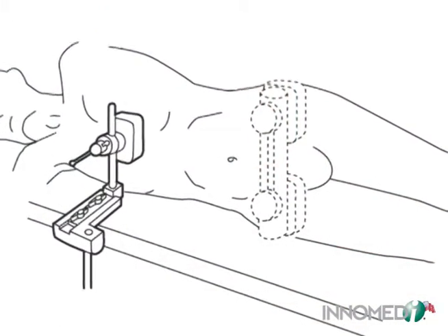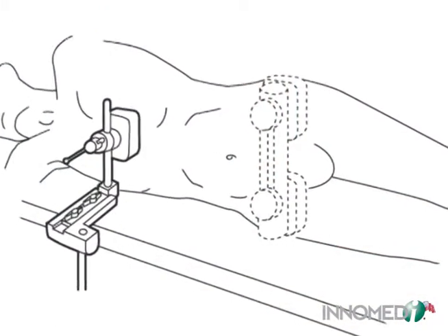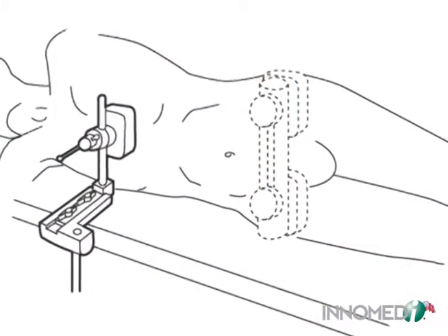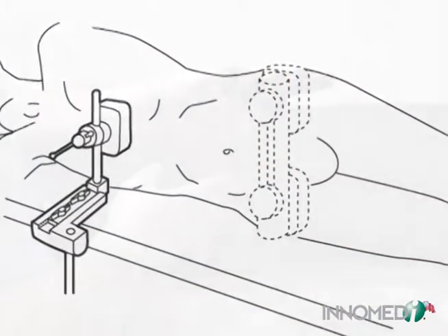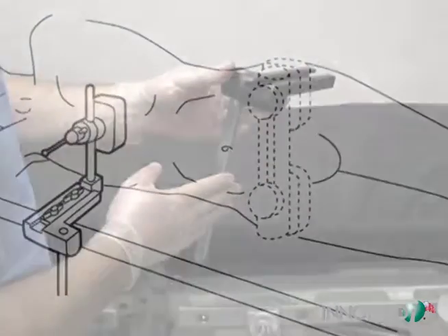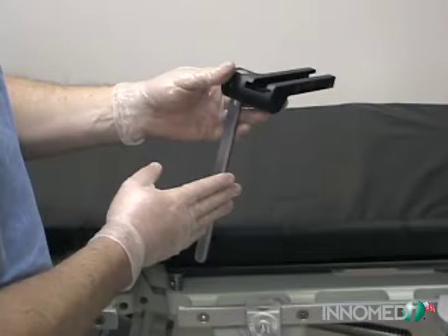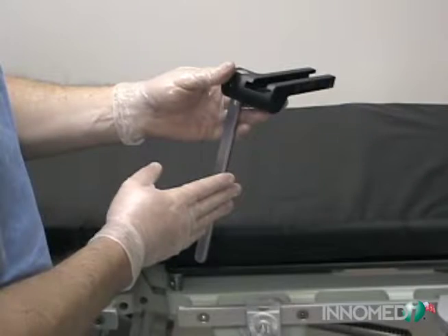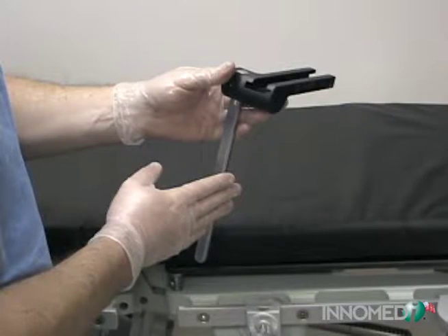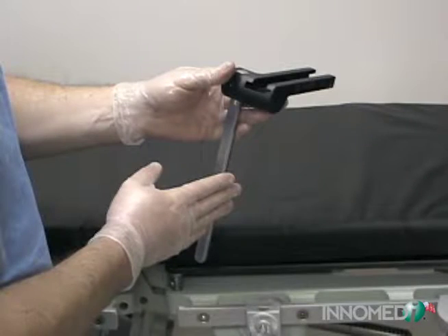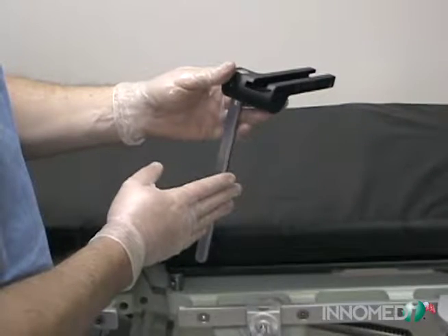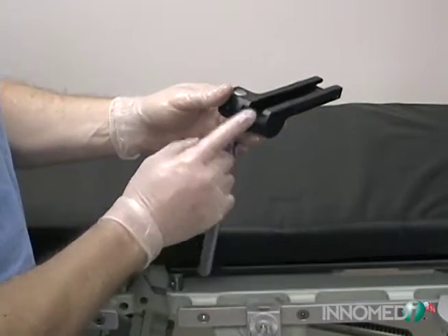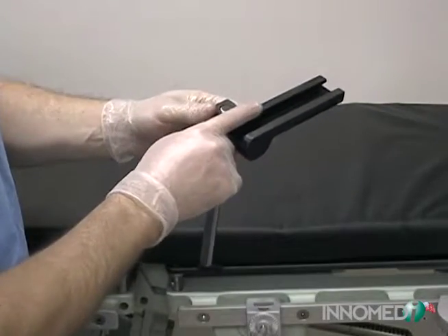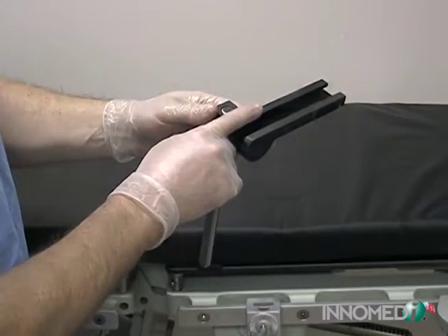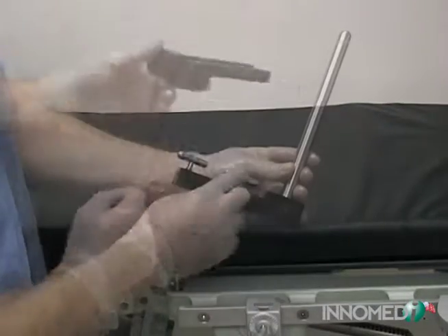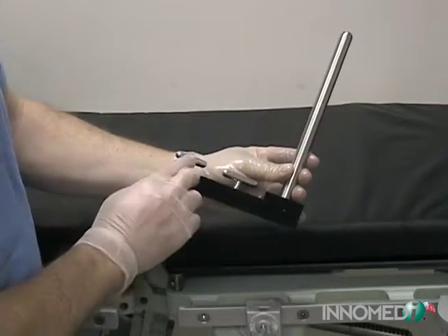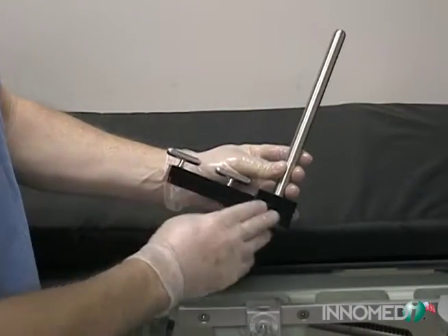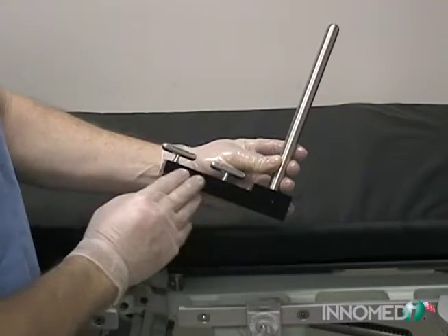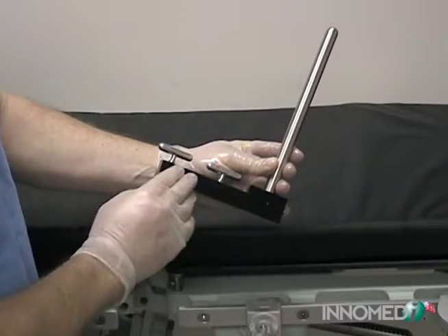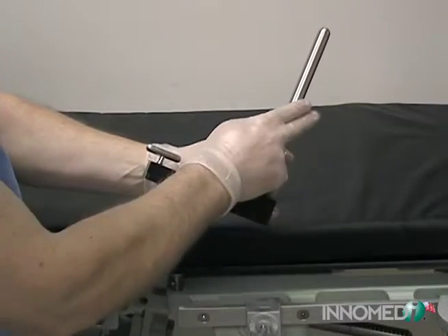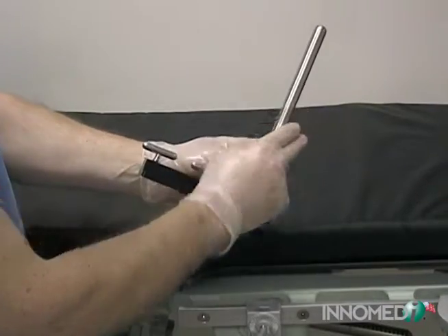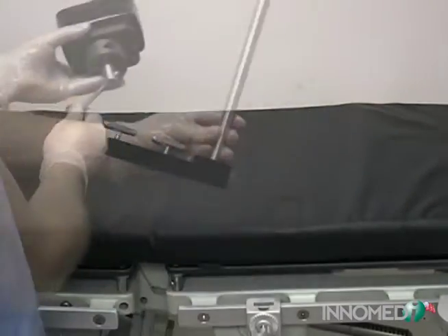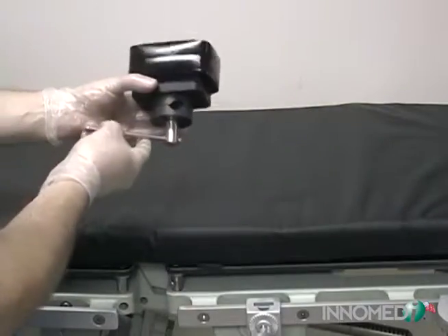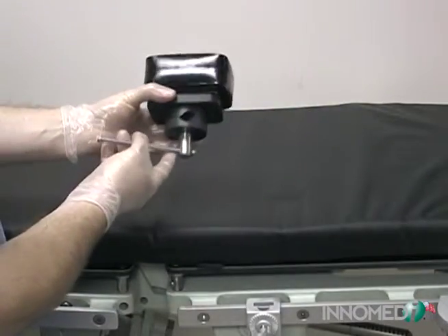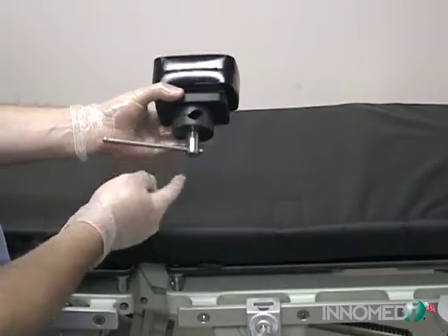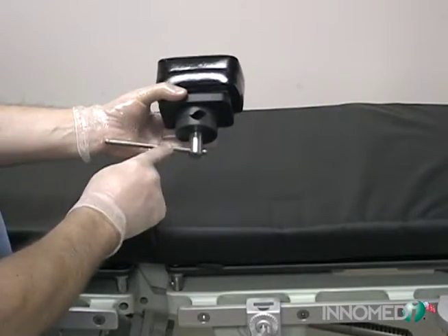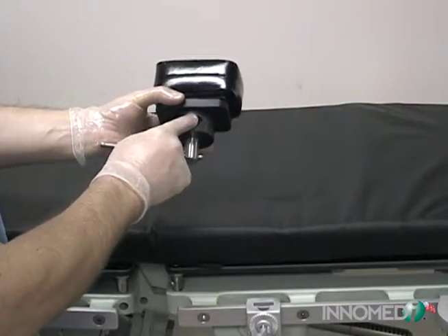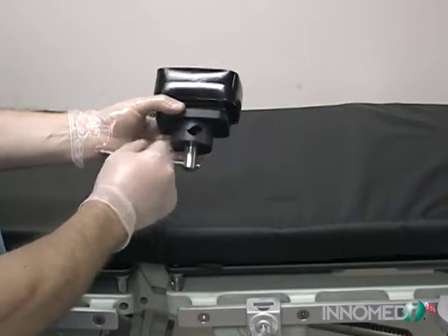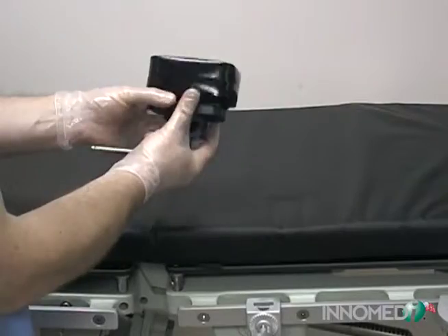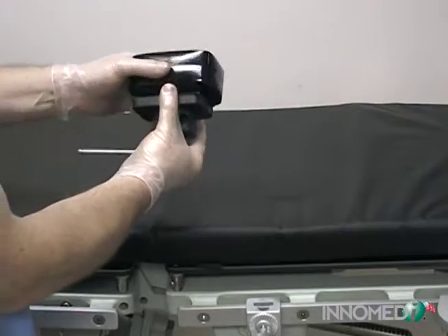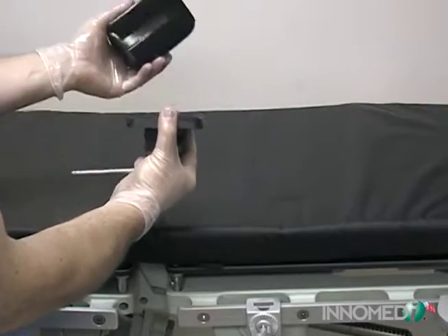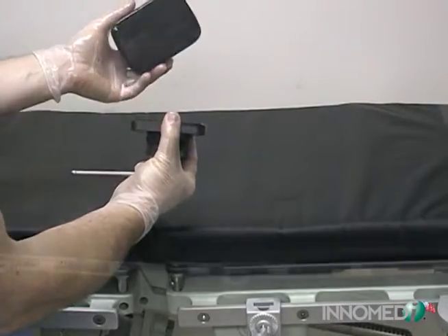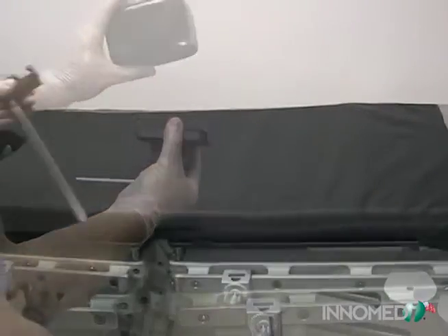The Wixen Stuhlberg anterior trunk support consists of one table attachment which utilizes existing table clamps, one base slider with stainless steel upright, an adjustable pad block, and a foam pad treated with a cleanable coating.